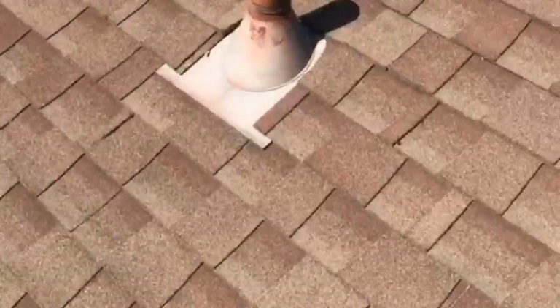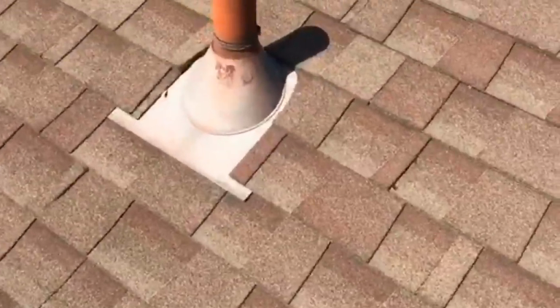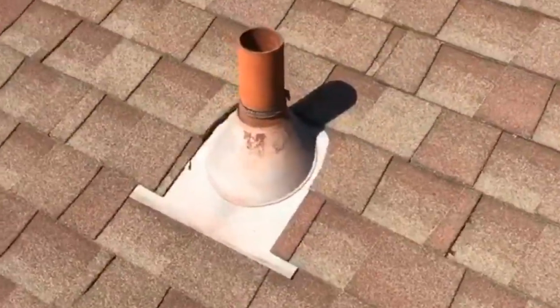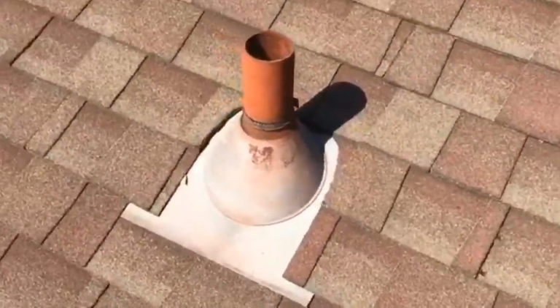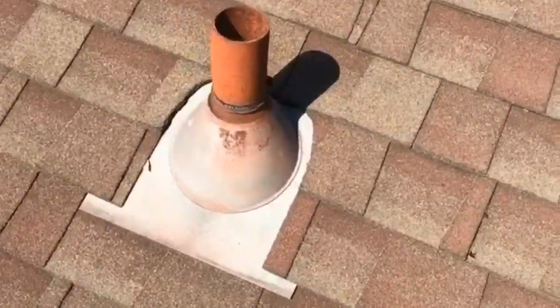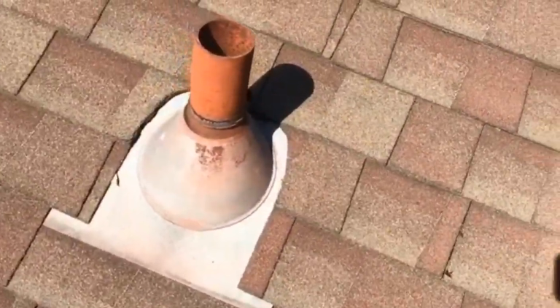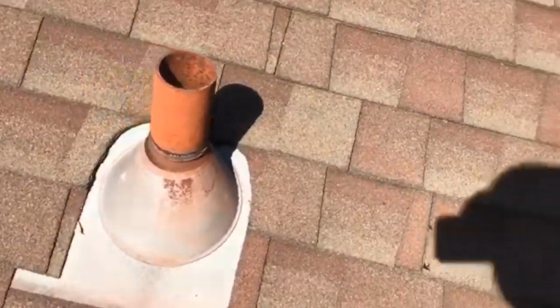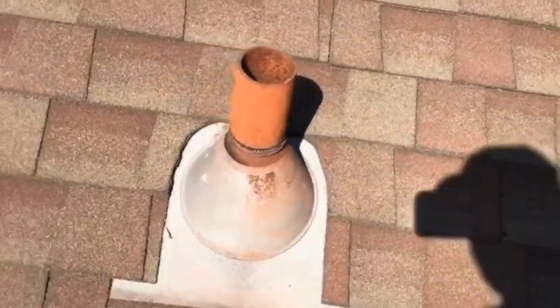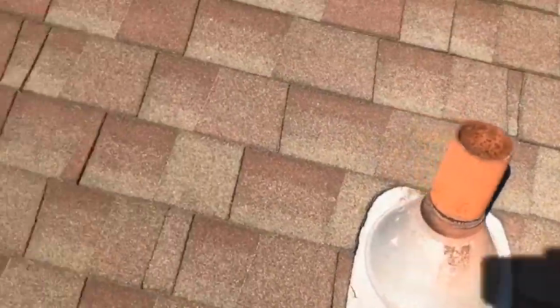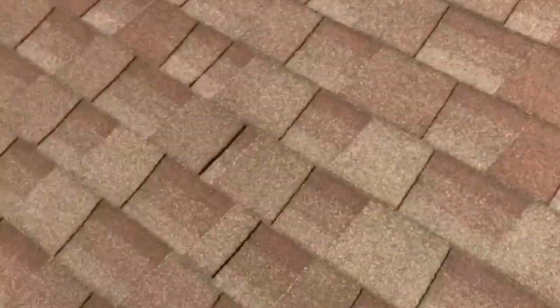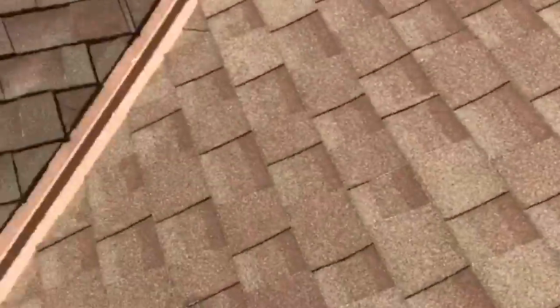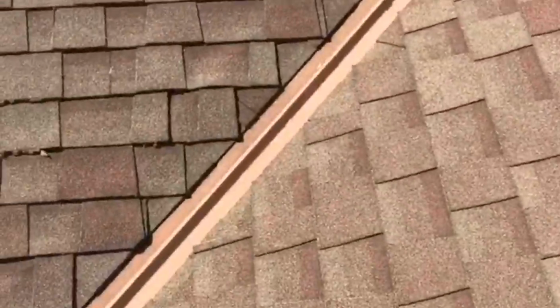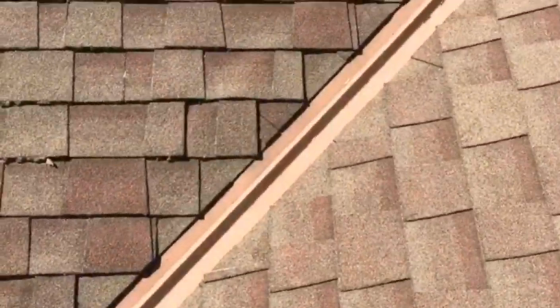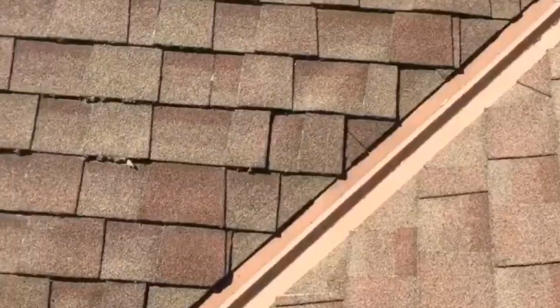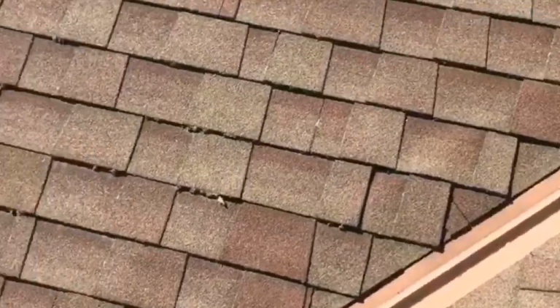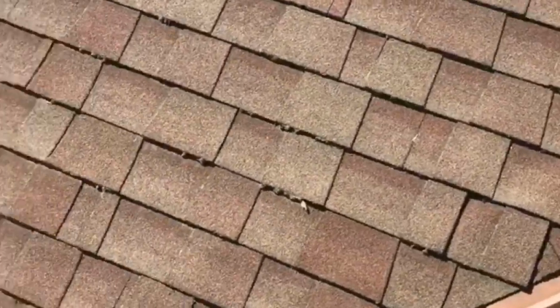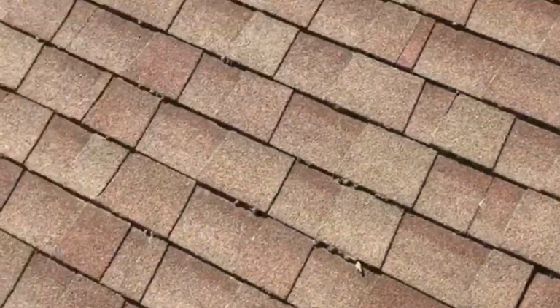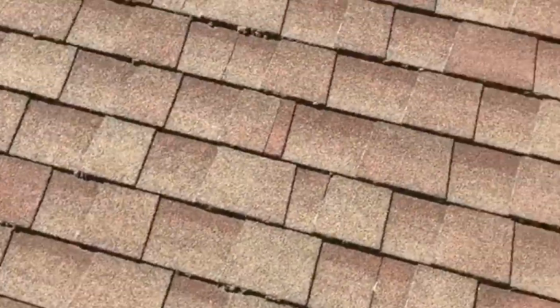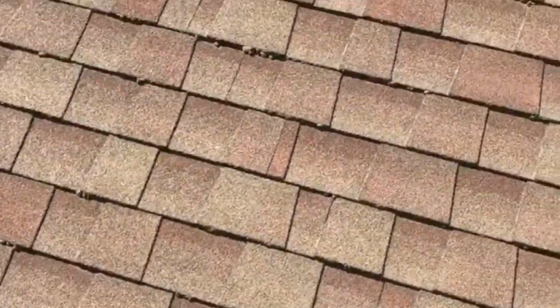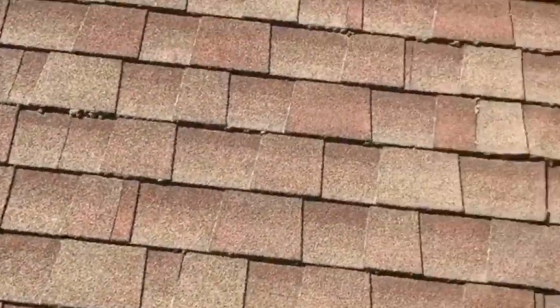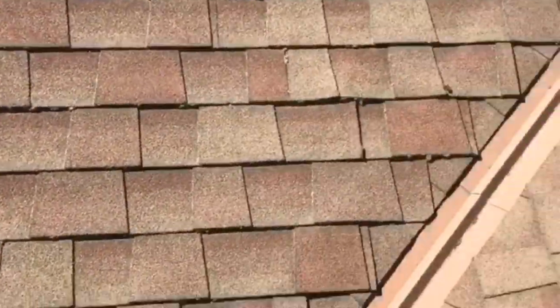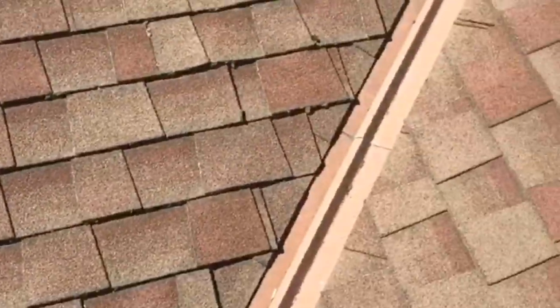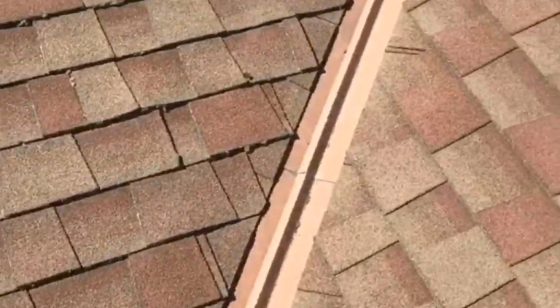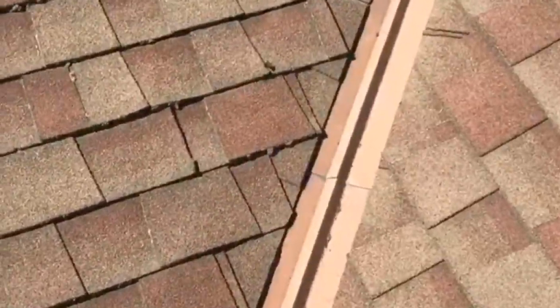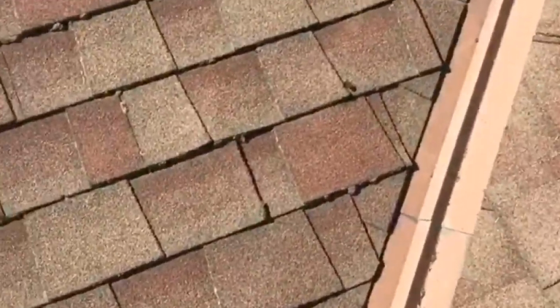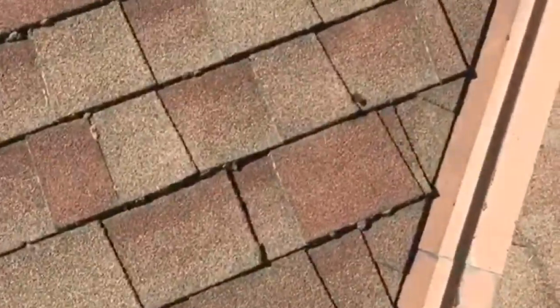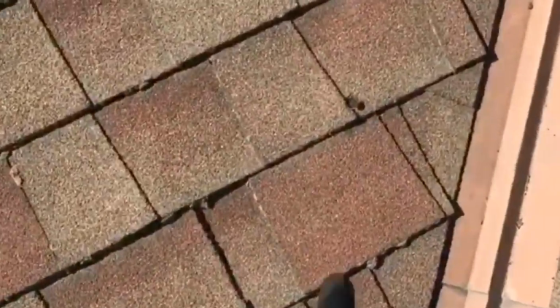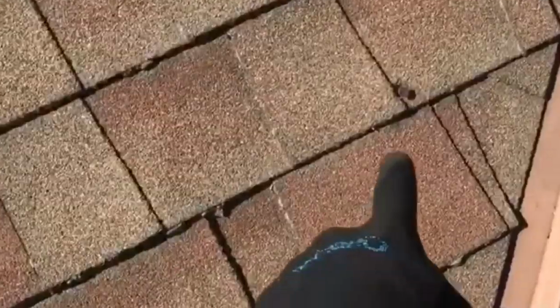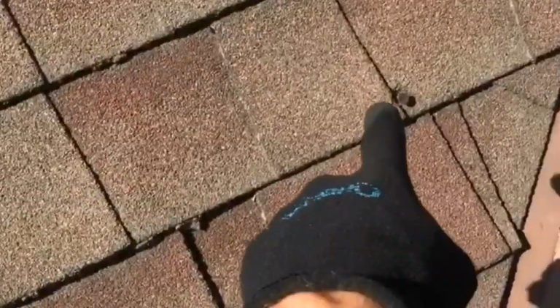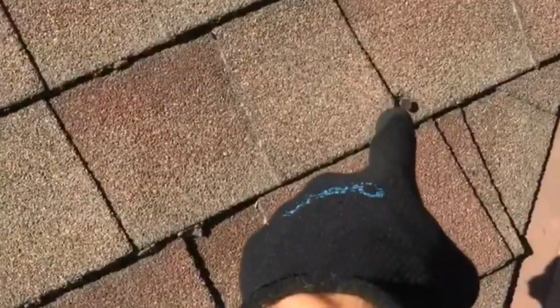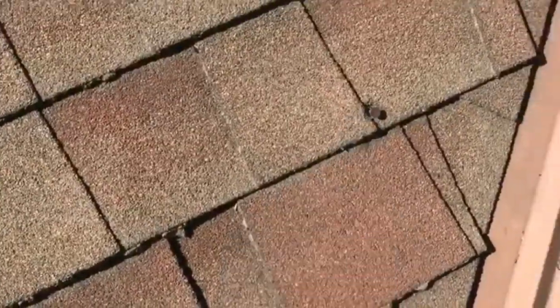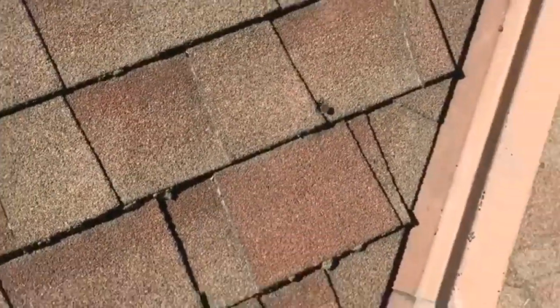On the plumbing pipe they put tape around it, but that doesn't last very long. We usually like to put rubber collars on there. There's a valley here, and you can see nails popping through the shingle — a lifted nail.